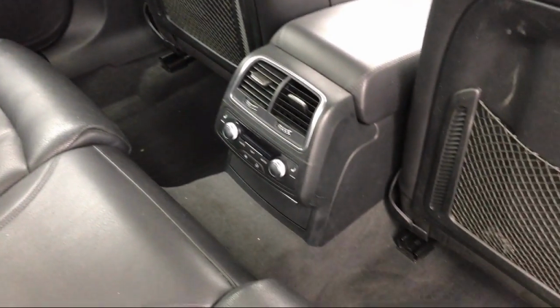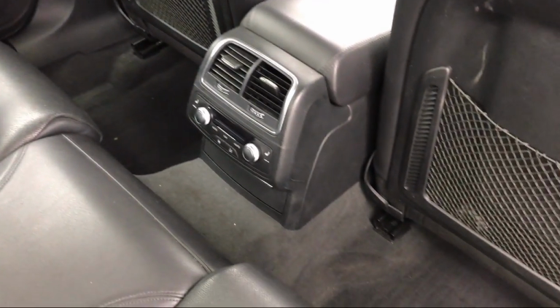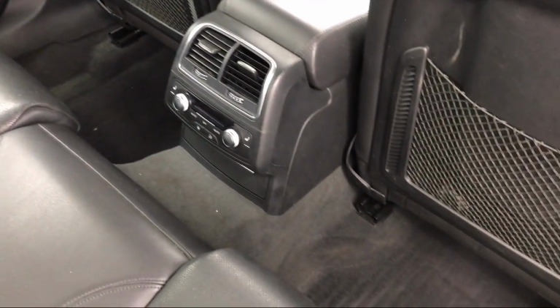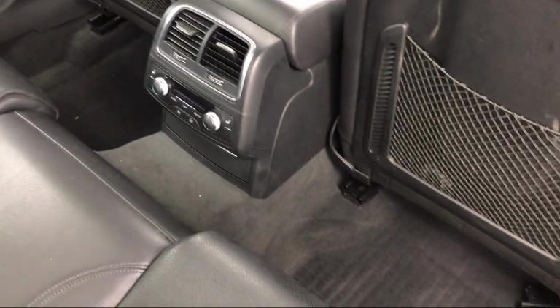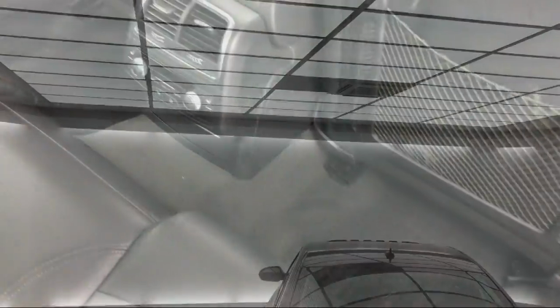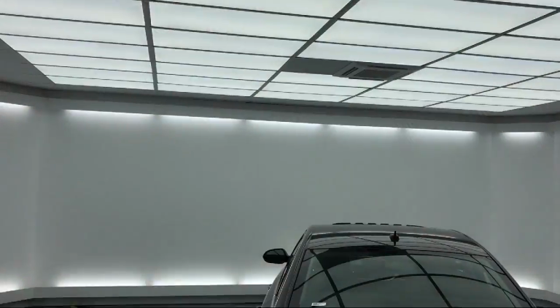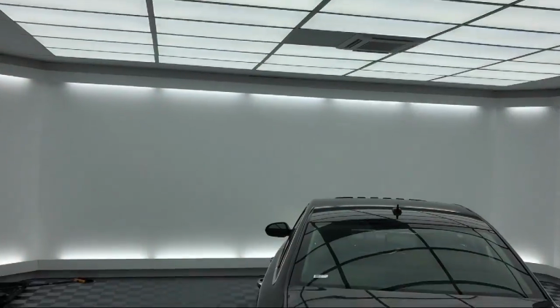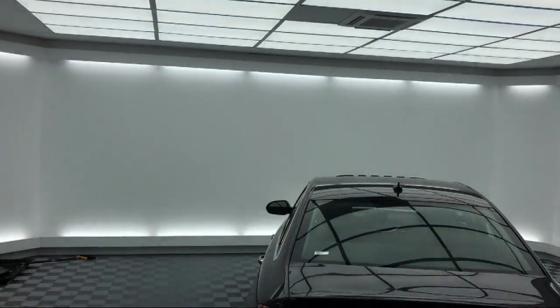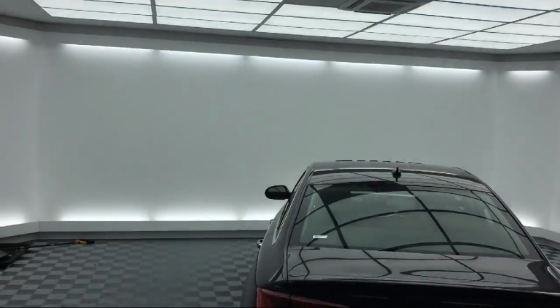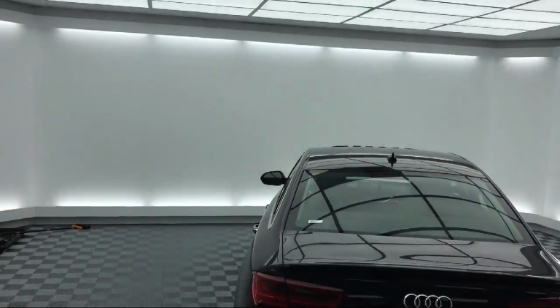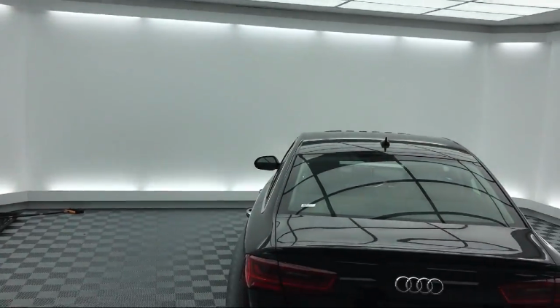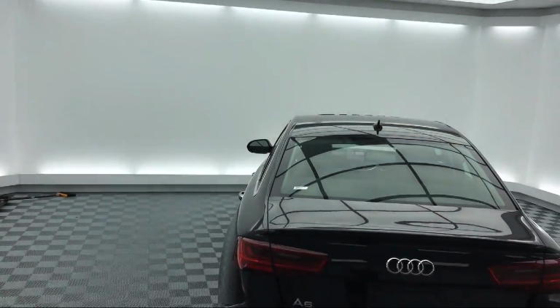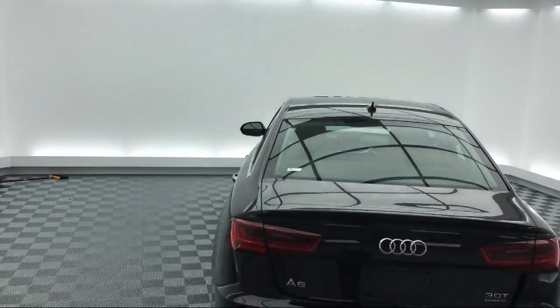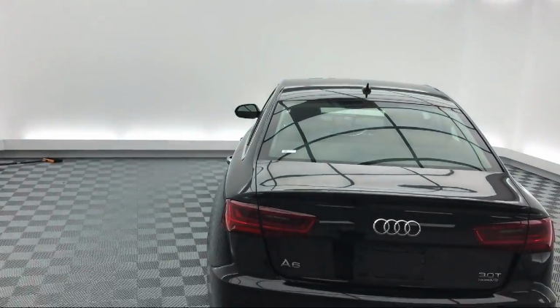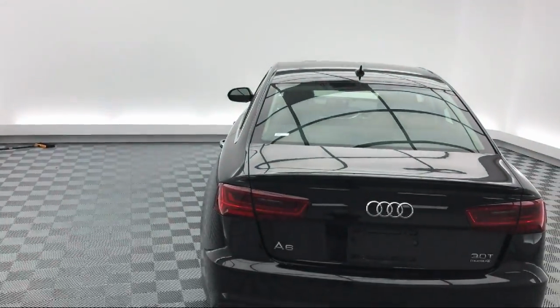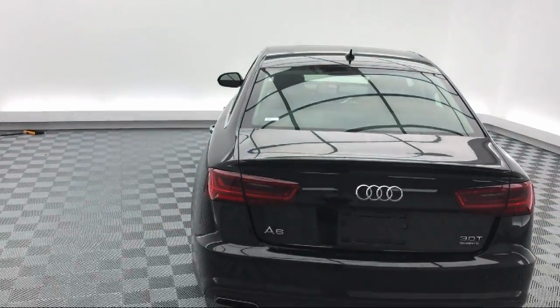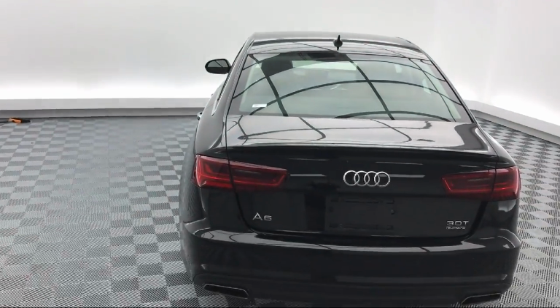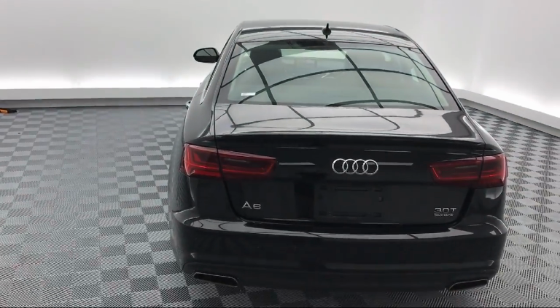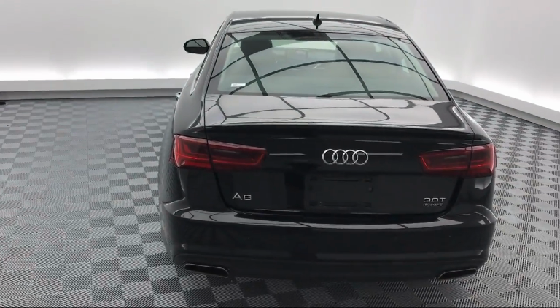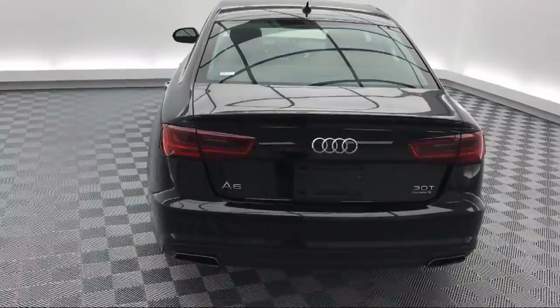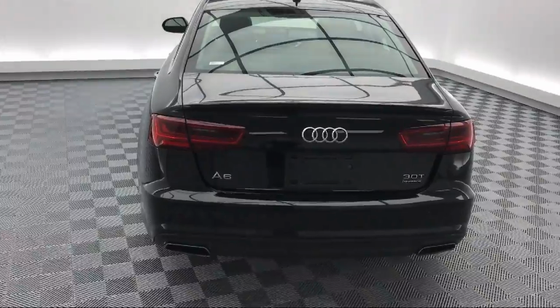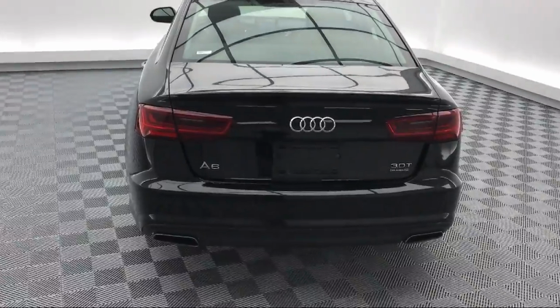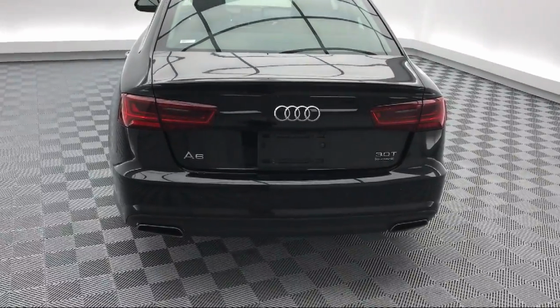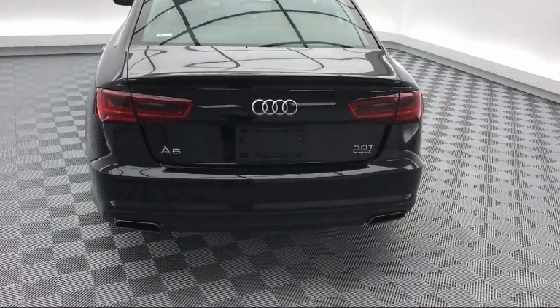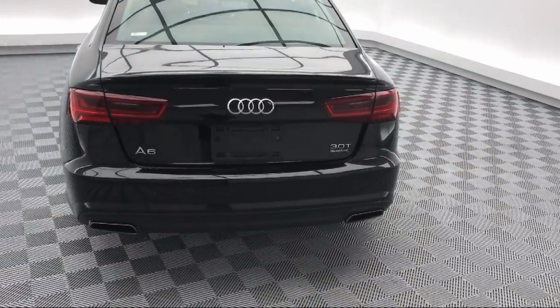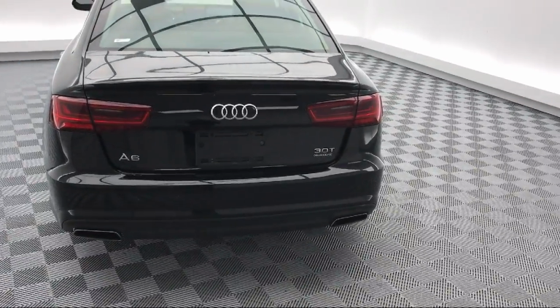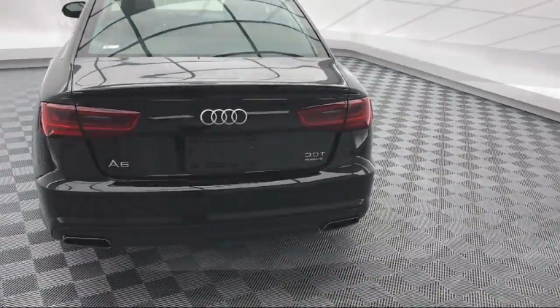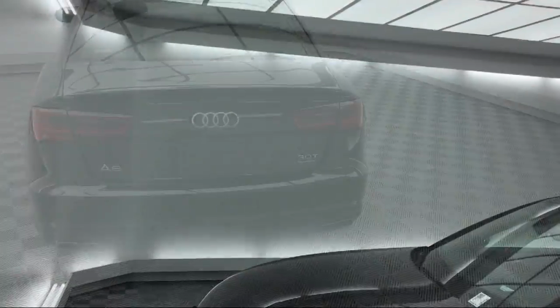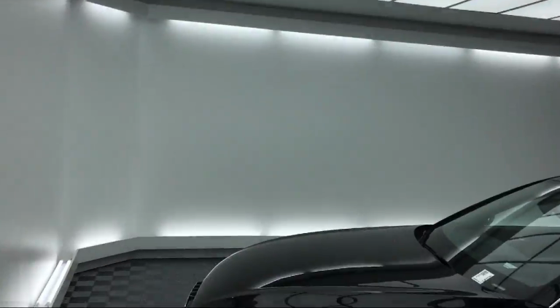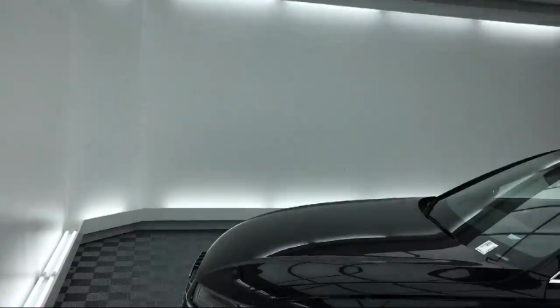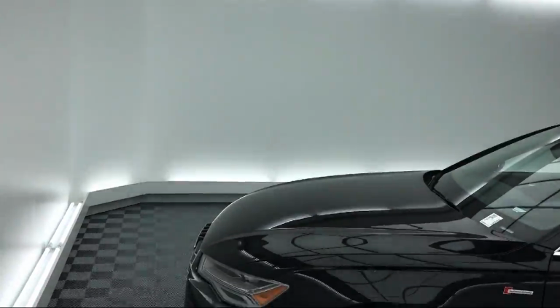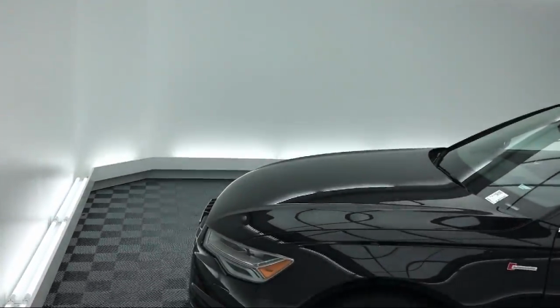Our ultimate goal is simple: zero dissatisfied customers. So come see us today and drive home in a vehicle that is just right for you. We're located at 540 Jamil Road in Columbia.